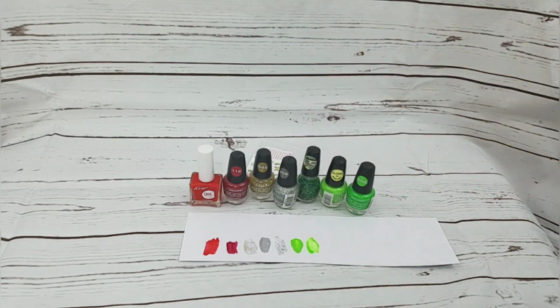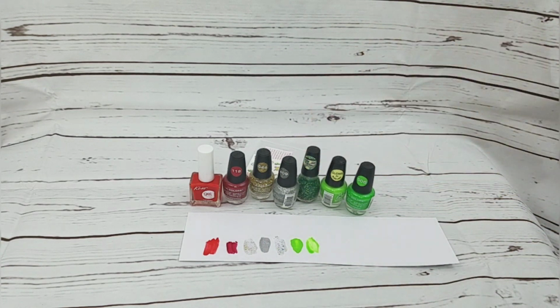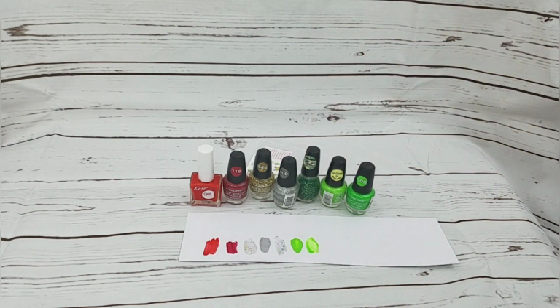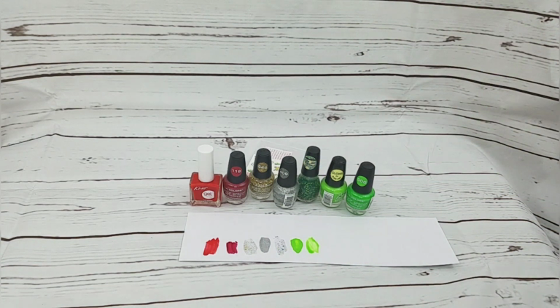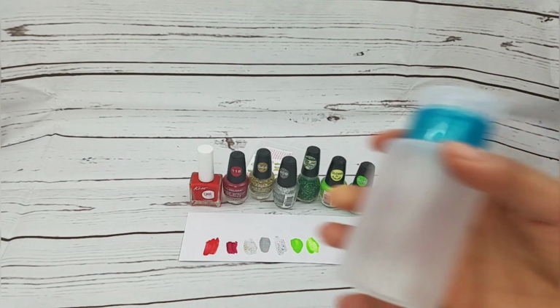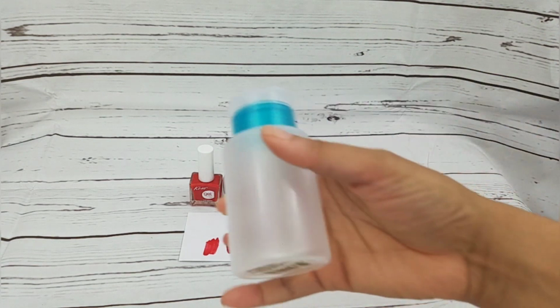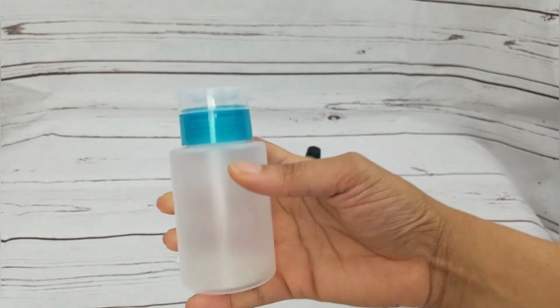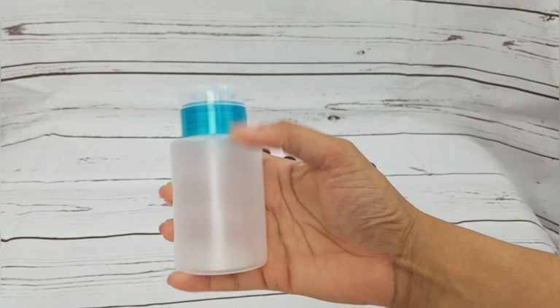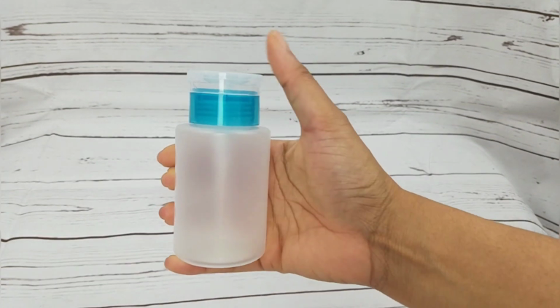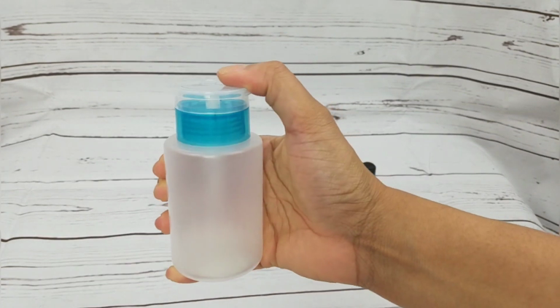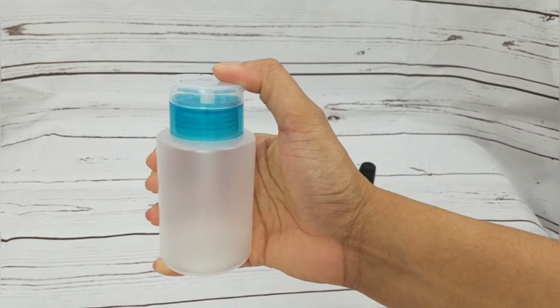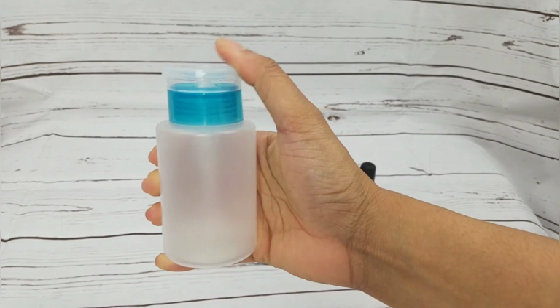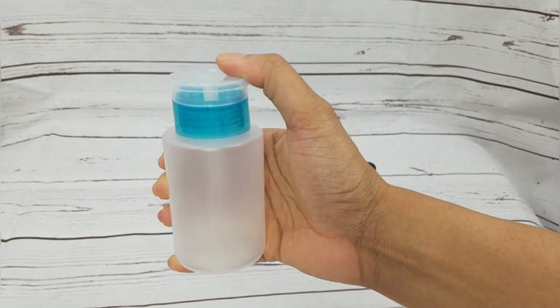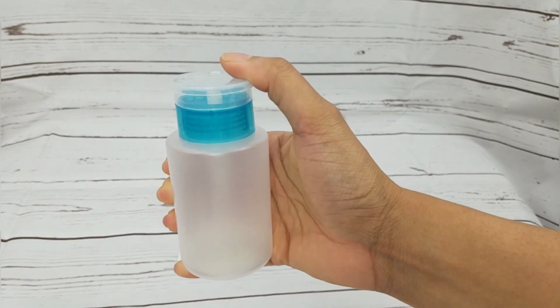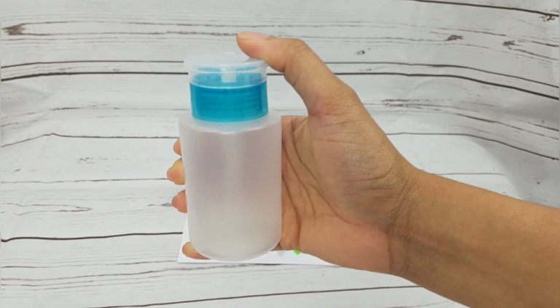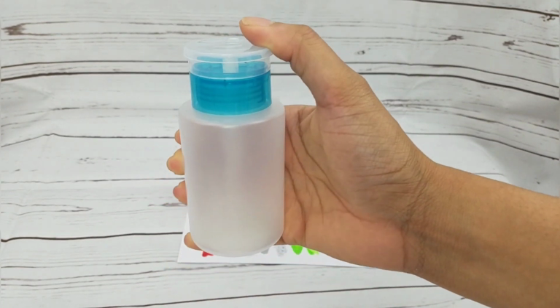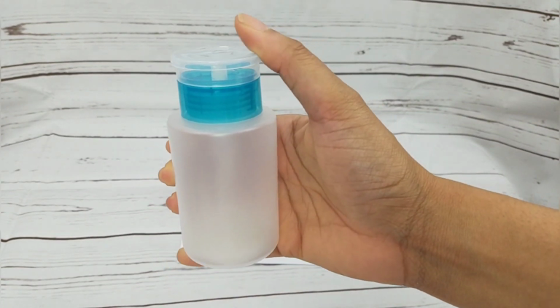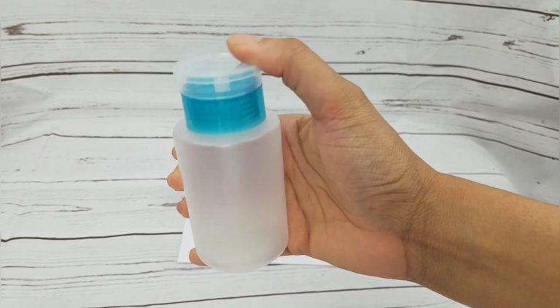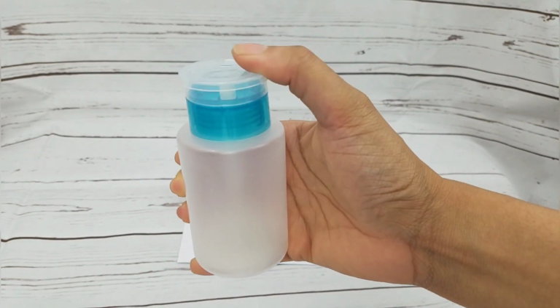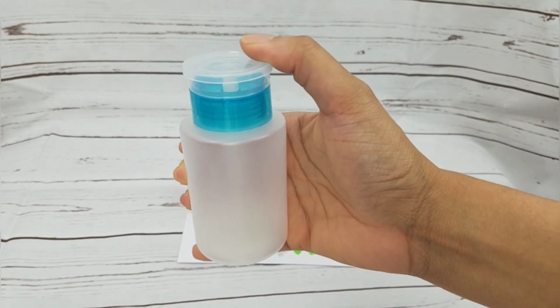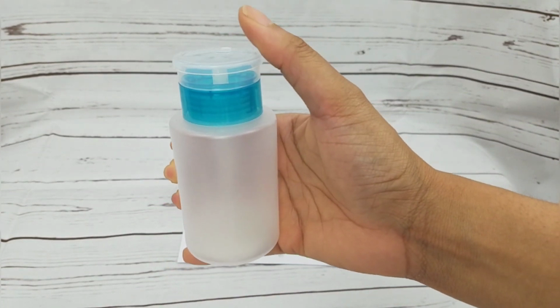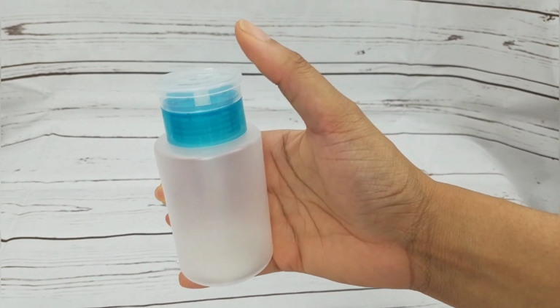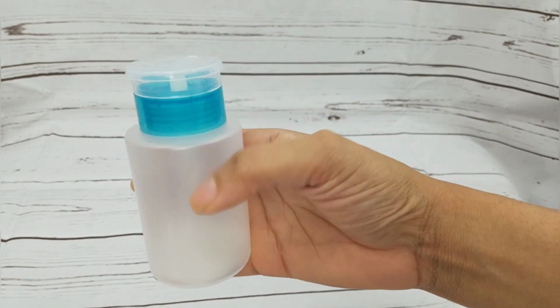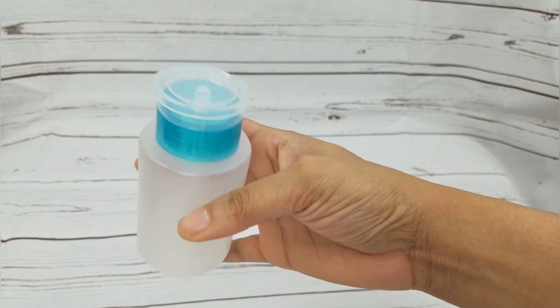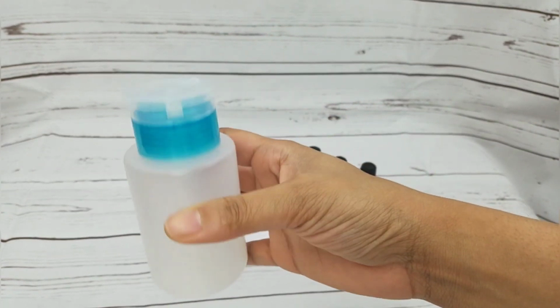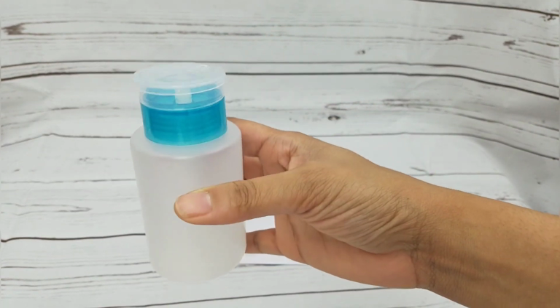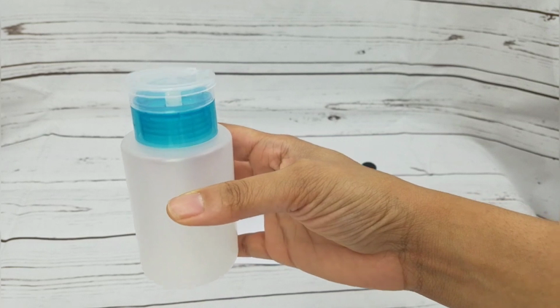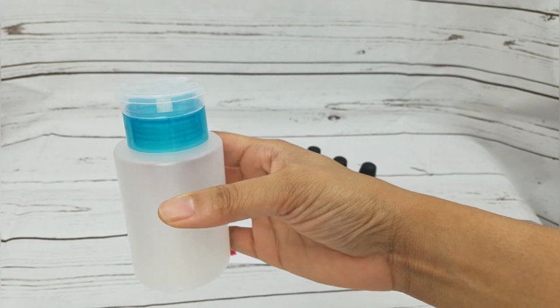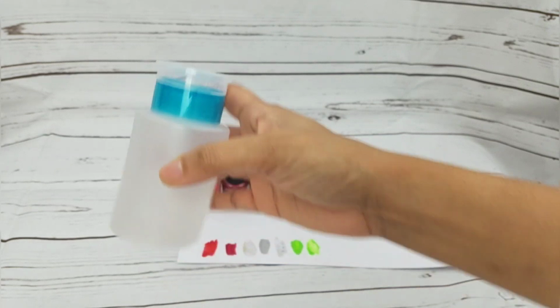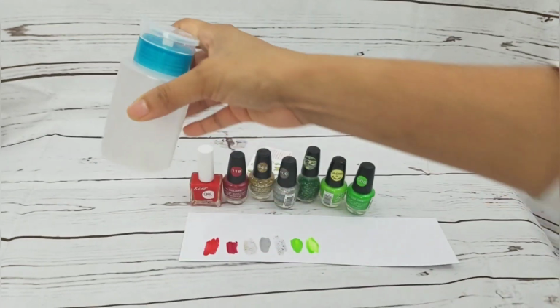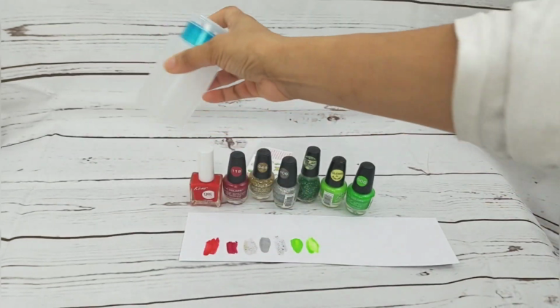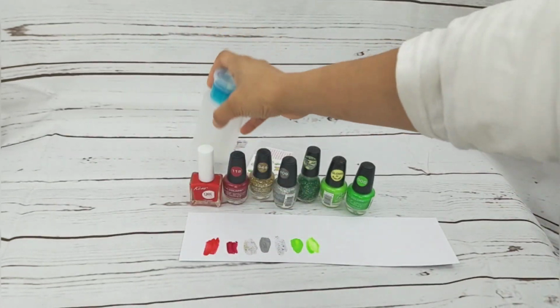I also got this dispenser. I have one upstairs already that I use for acetone, but I needed one for alcohol, so I got this dispenser.